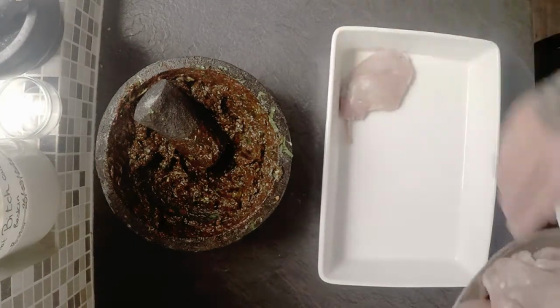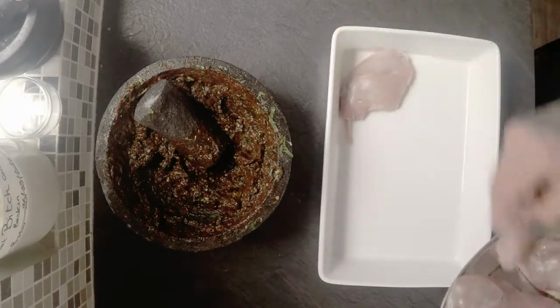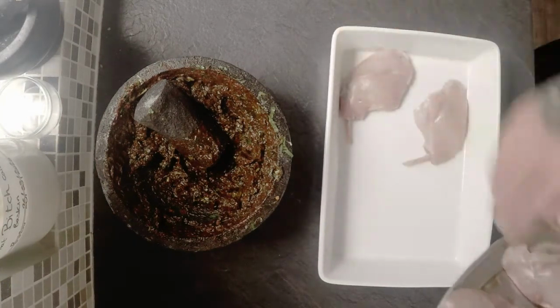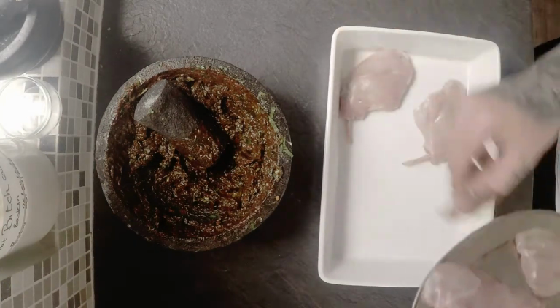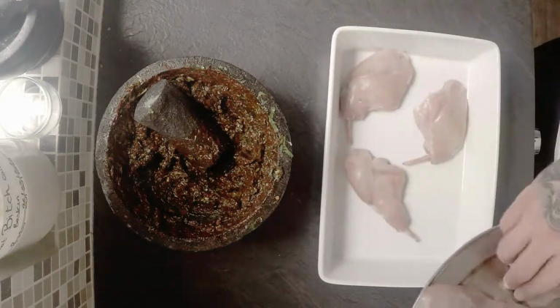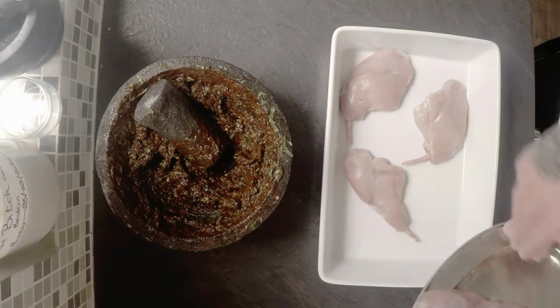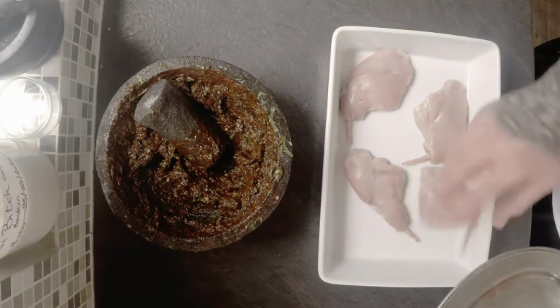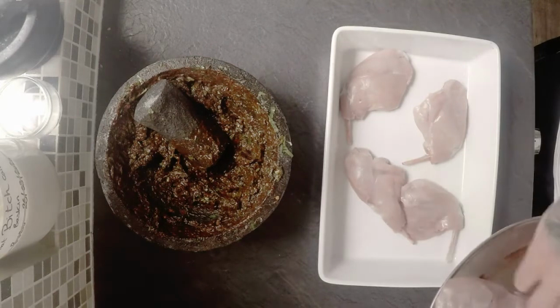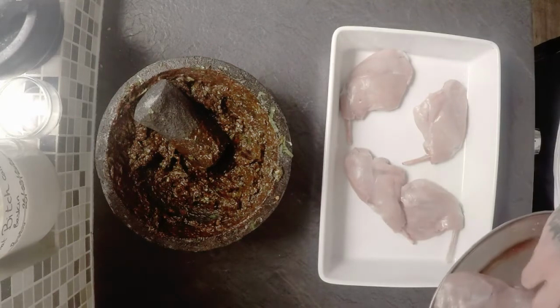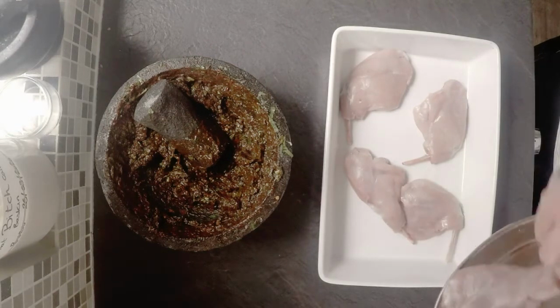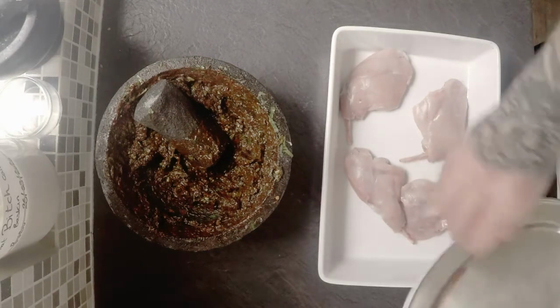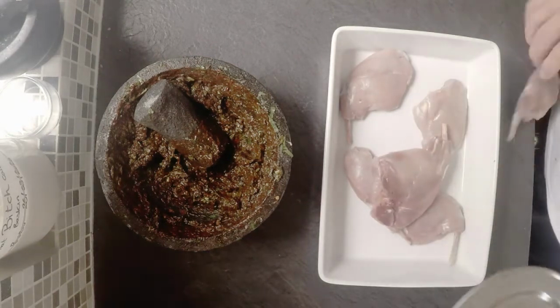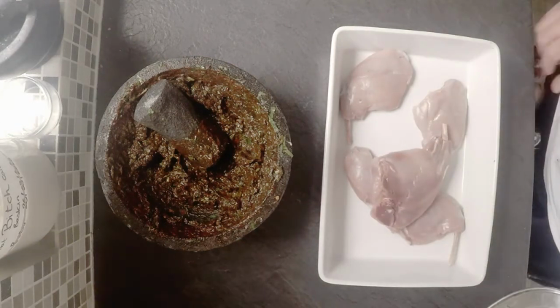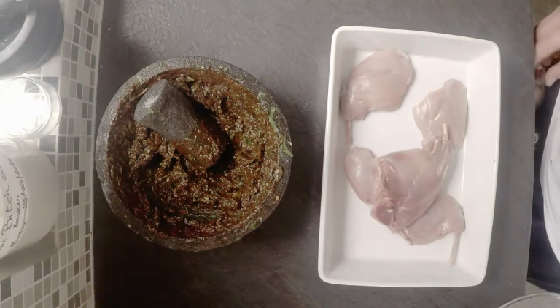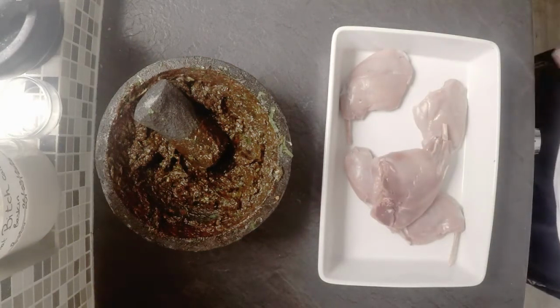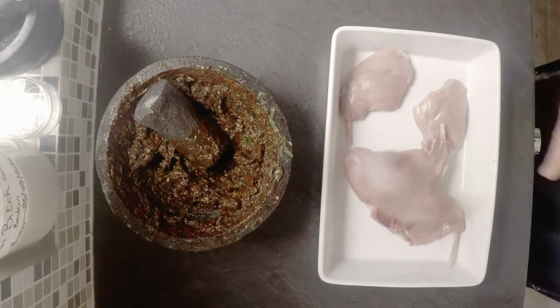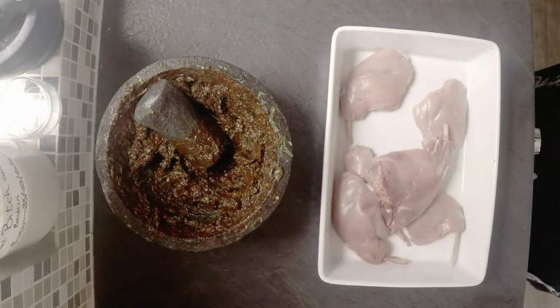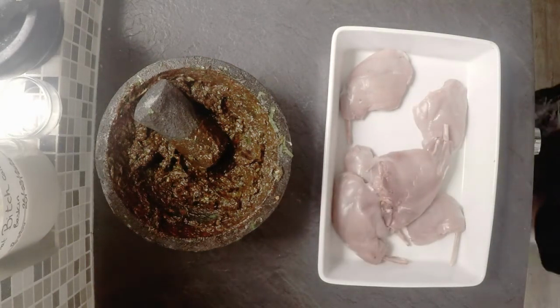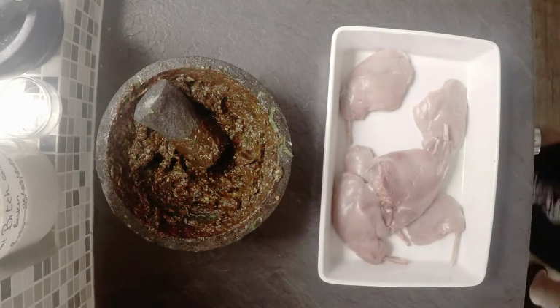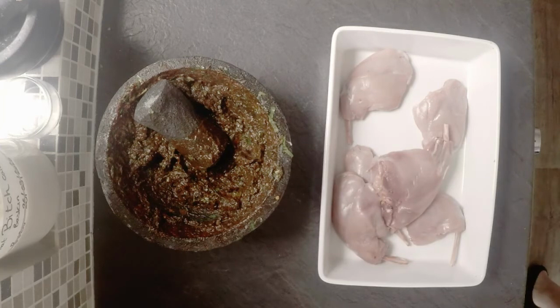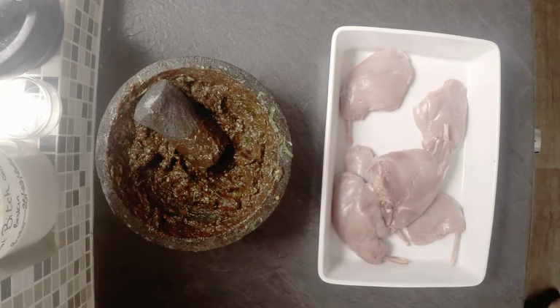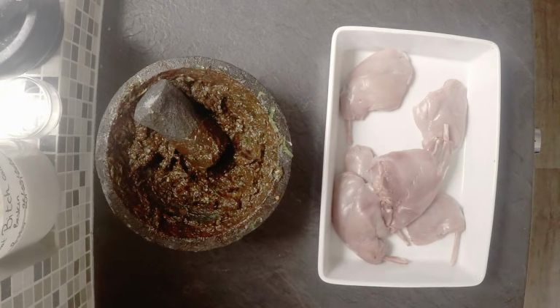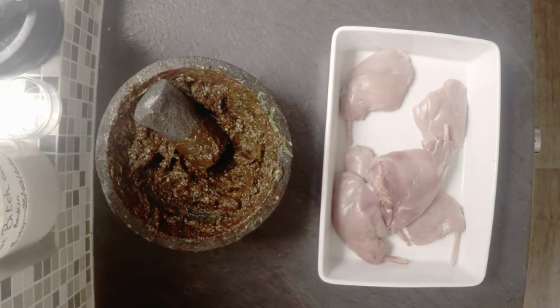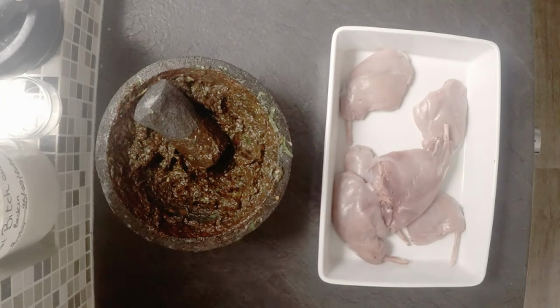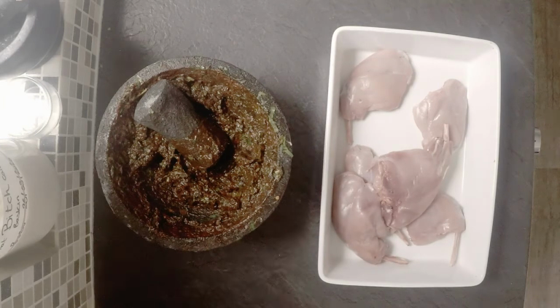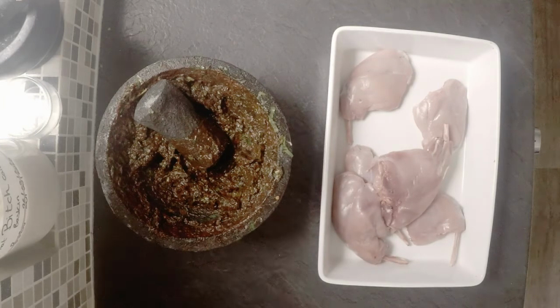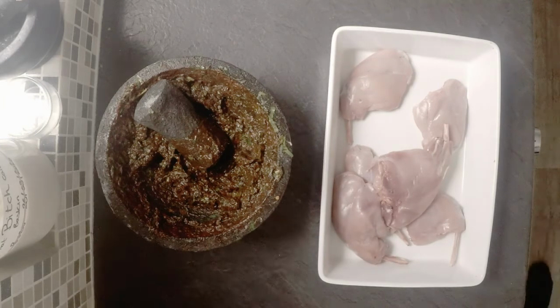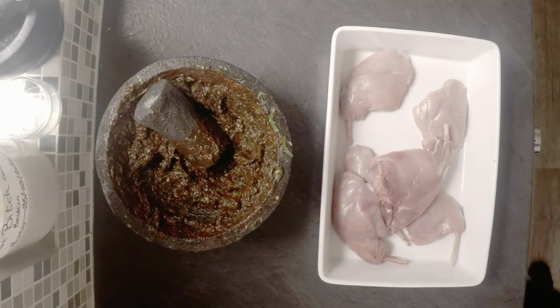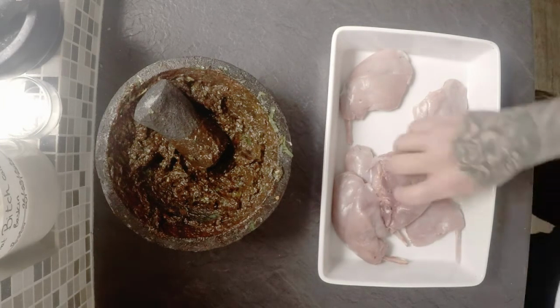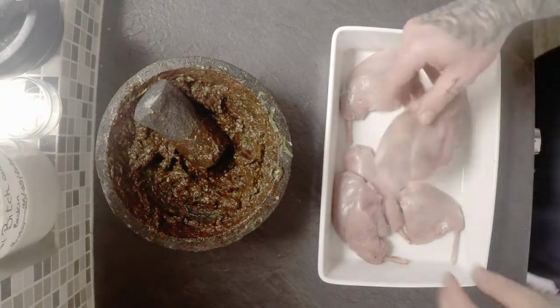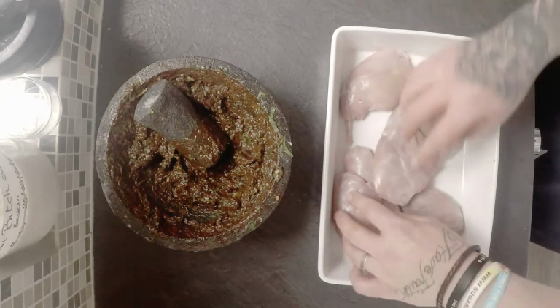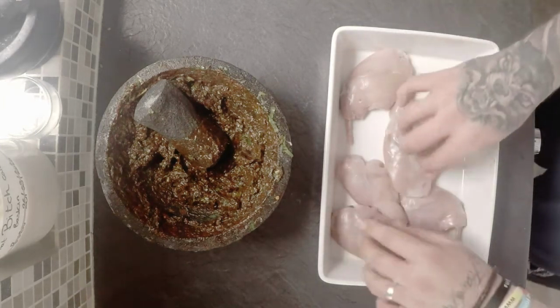So I'm just going to season up and marinate our rabbit legs. I keep wanting to say chicken wings!